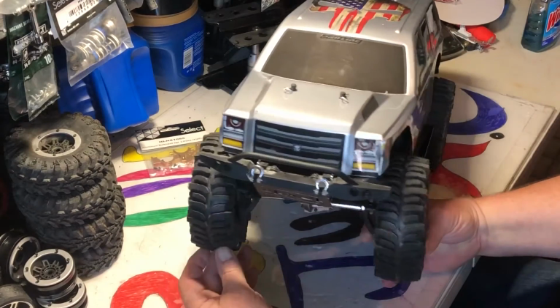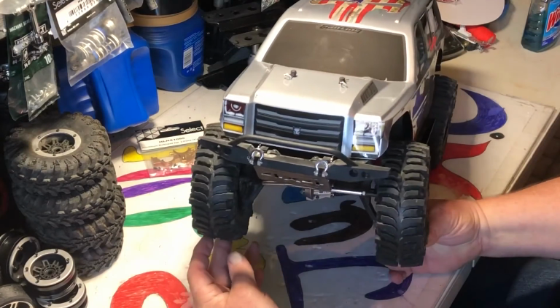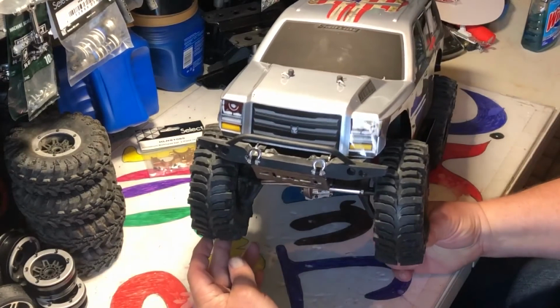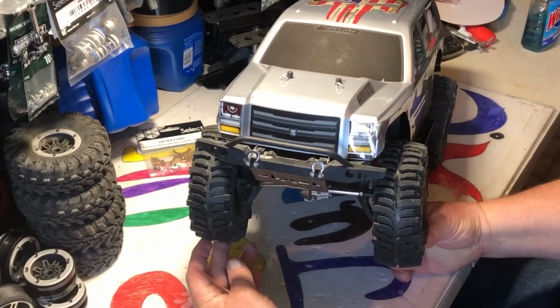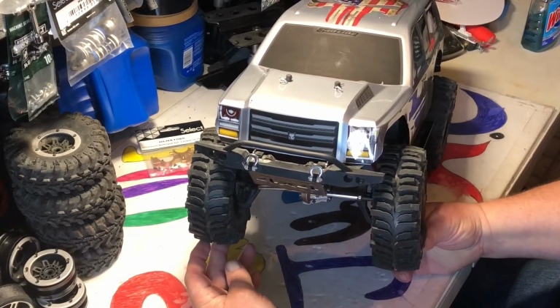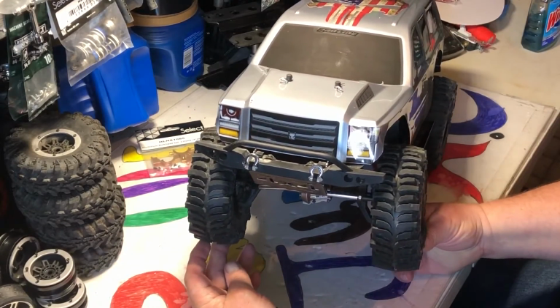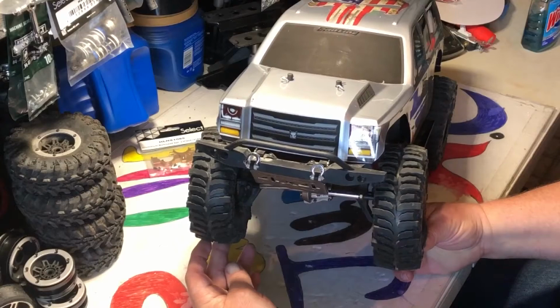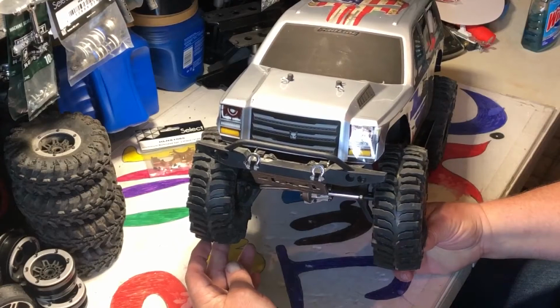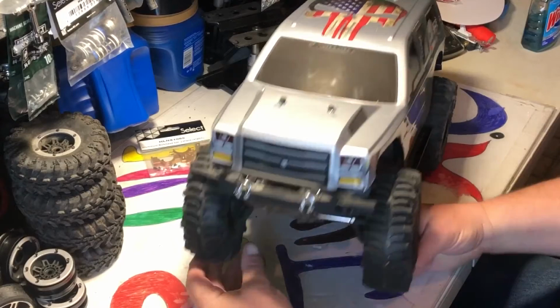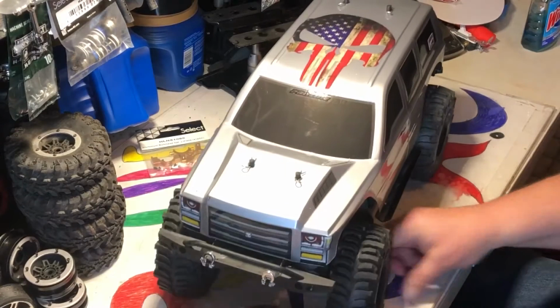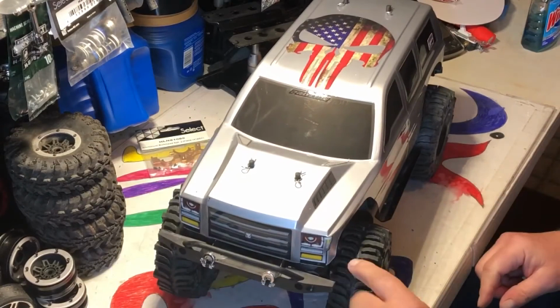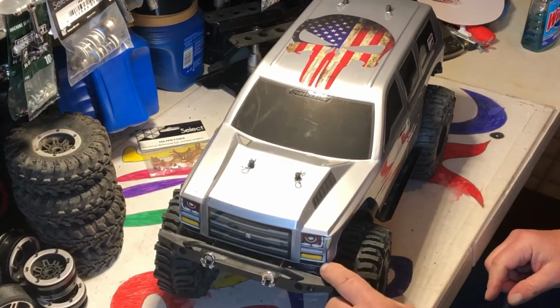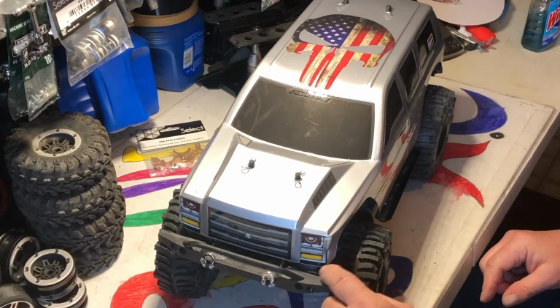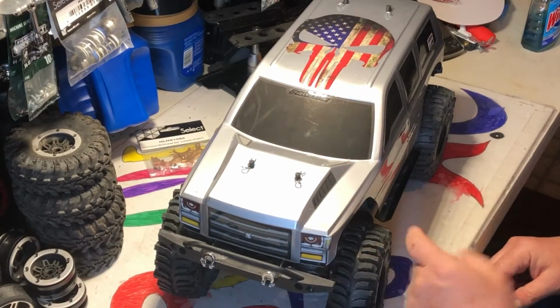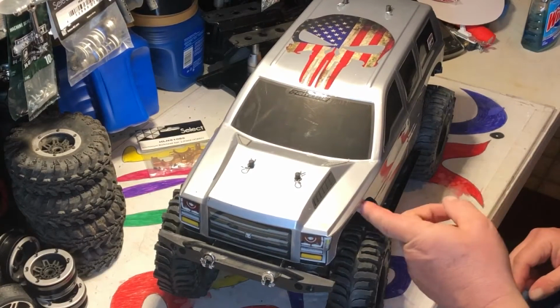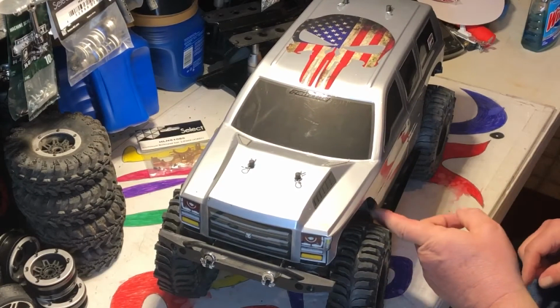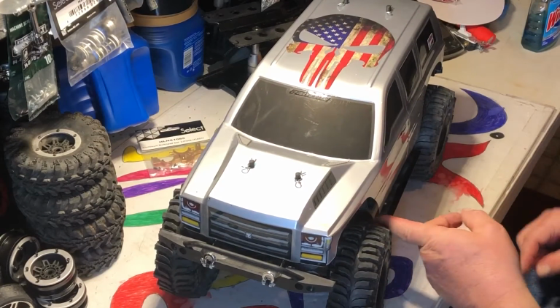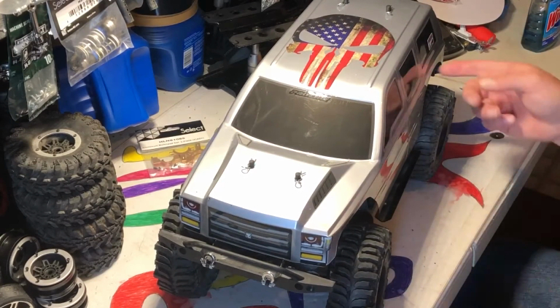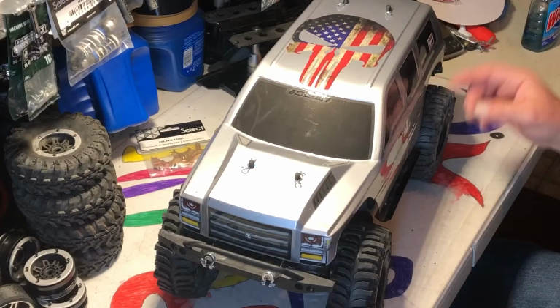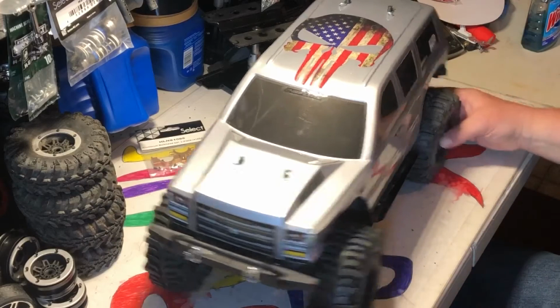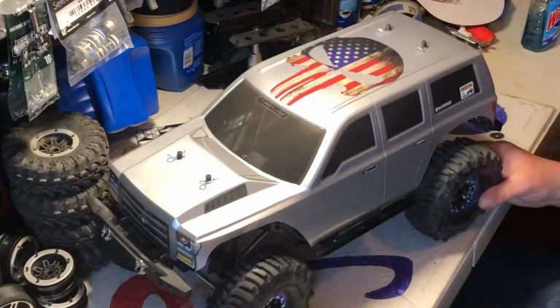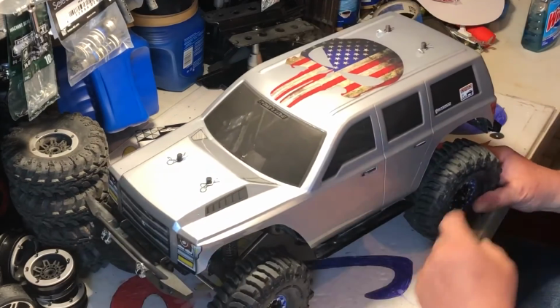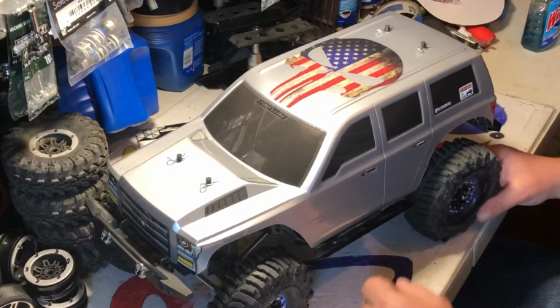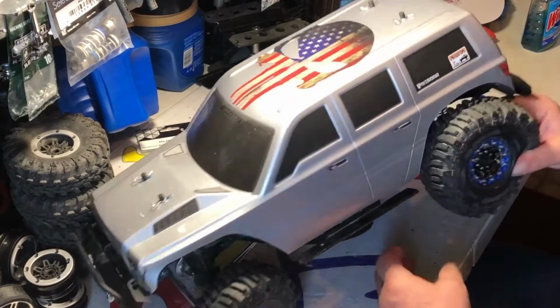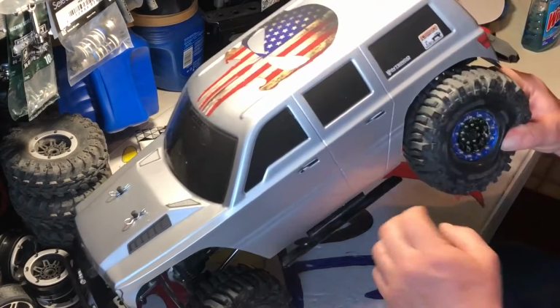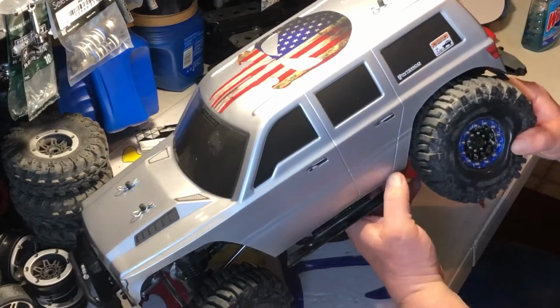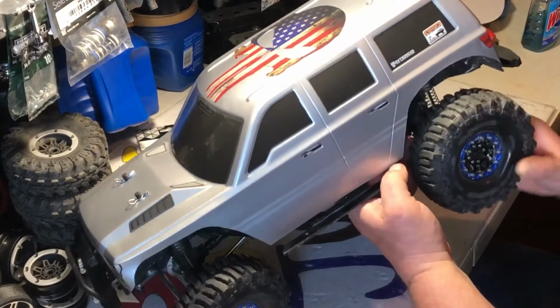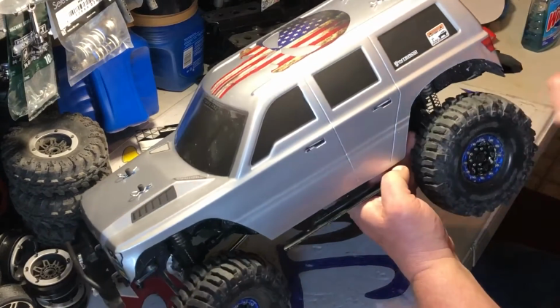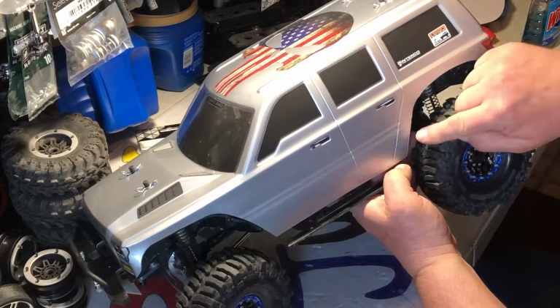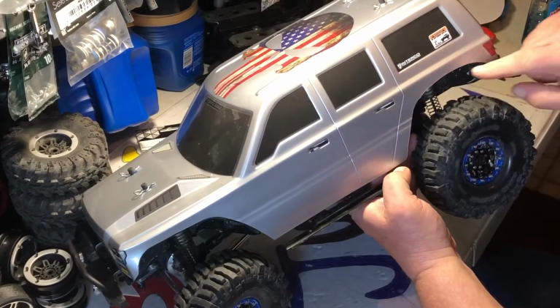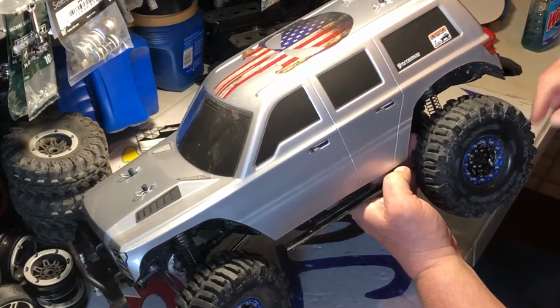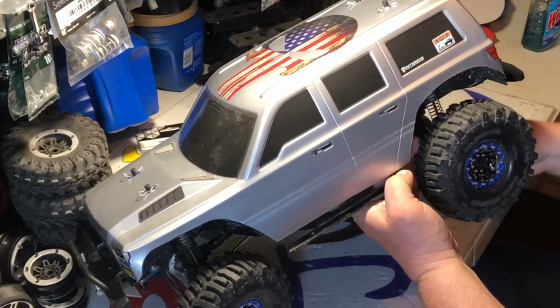I had to cut out the back a little bit, trim the front right here, trim out through here a little, and I had to trim out here in the back around here to open it up.